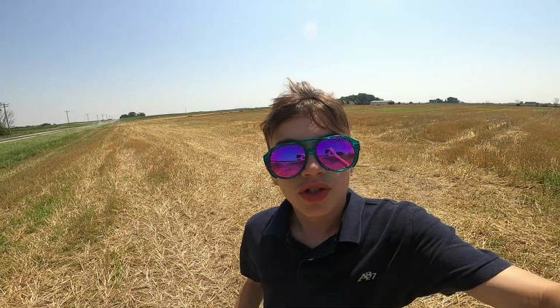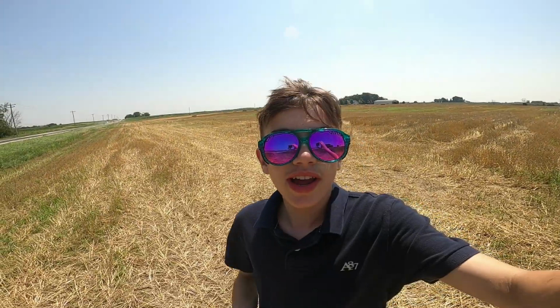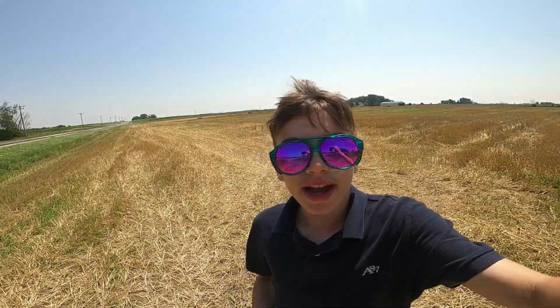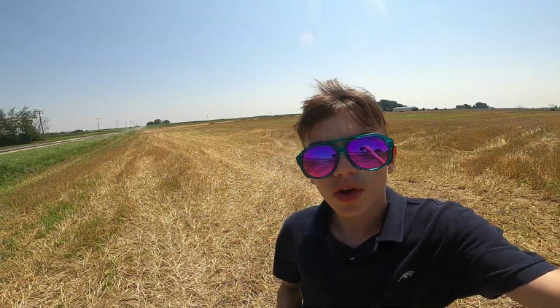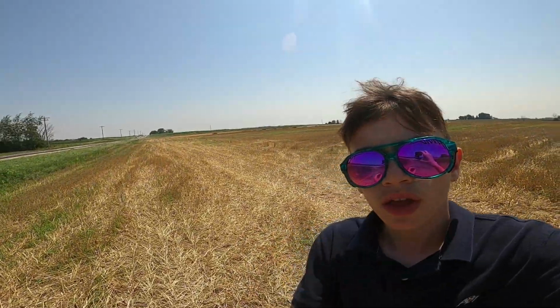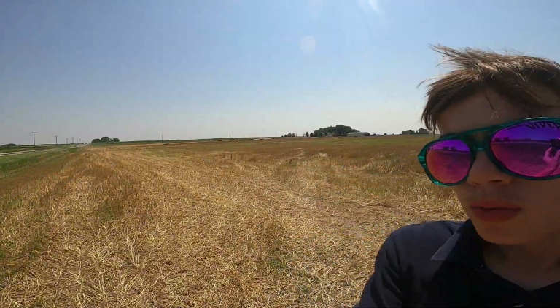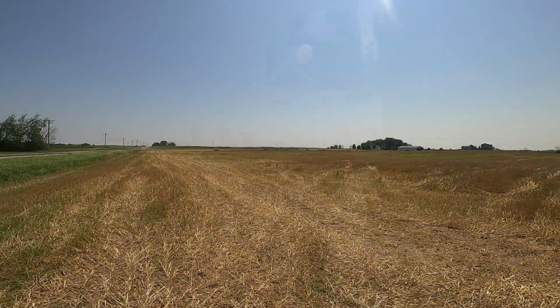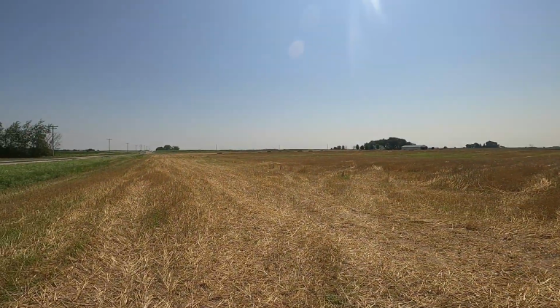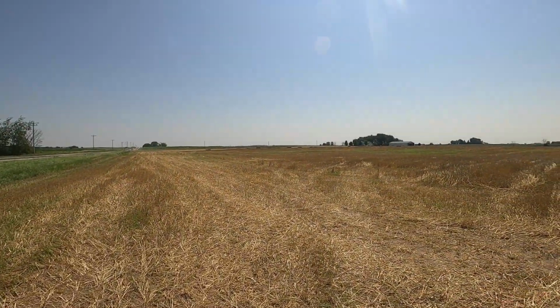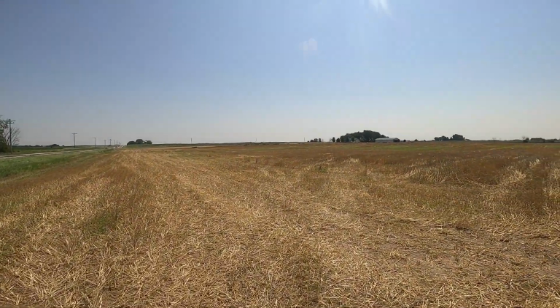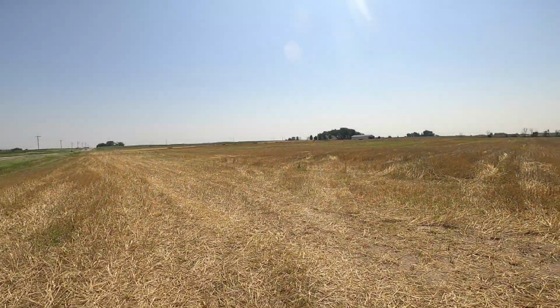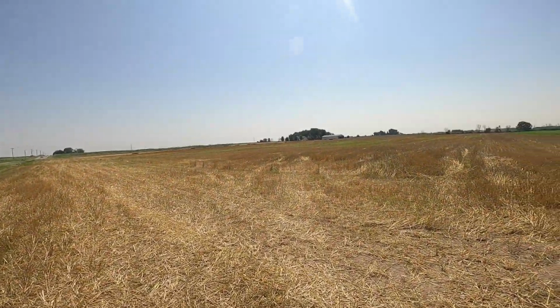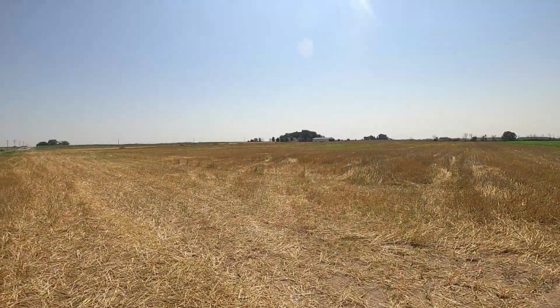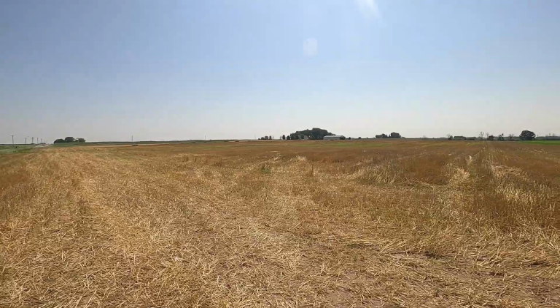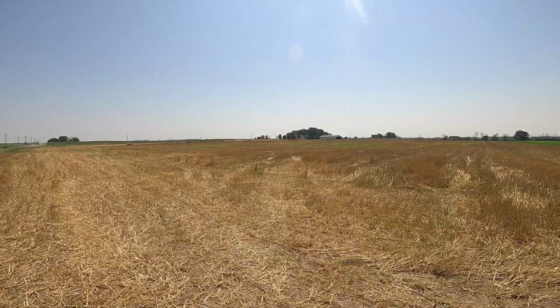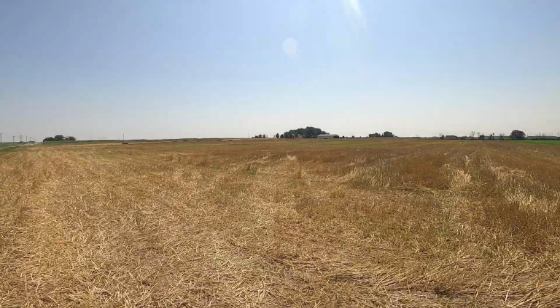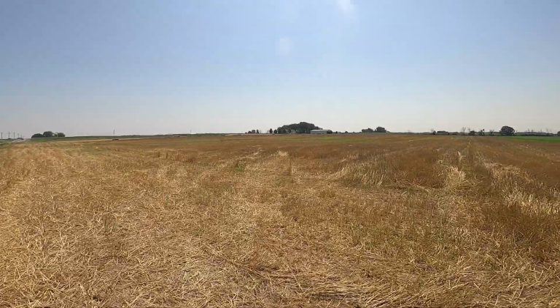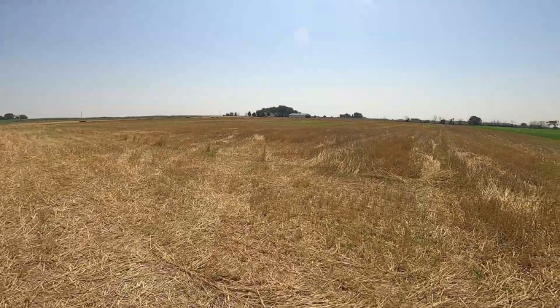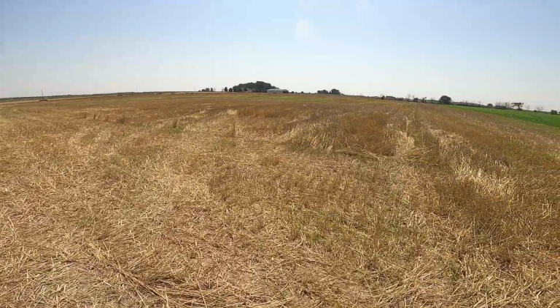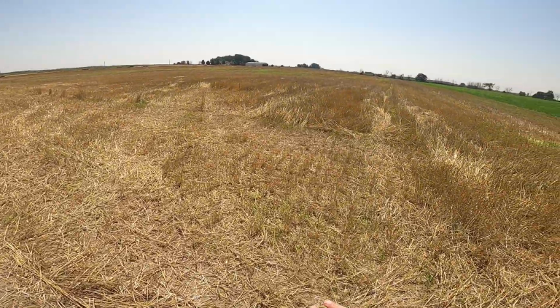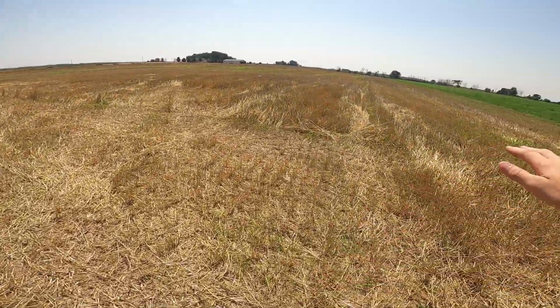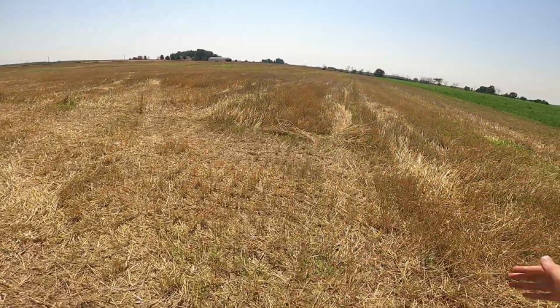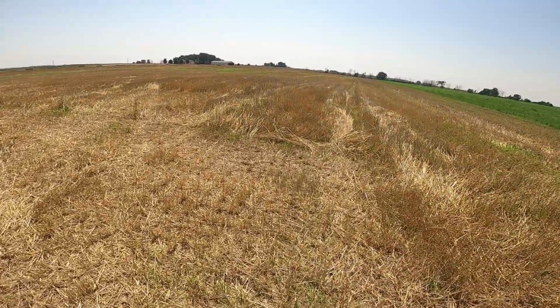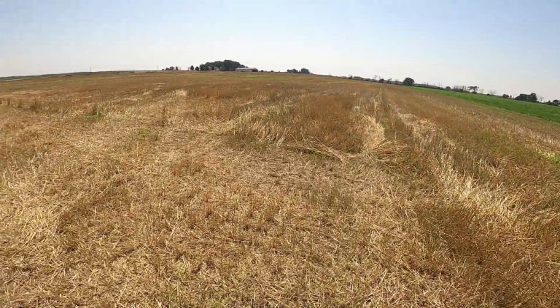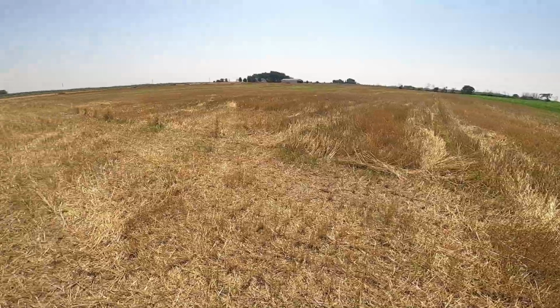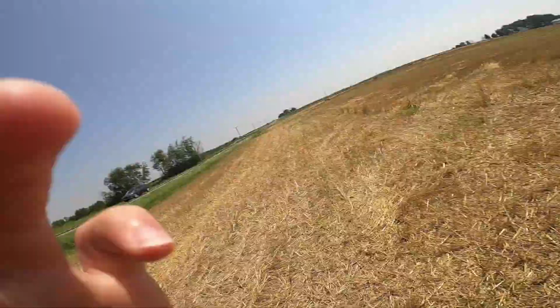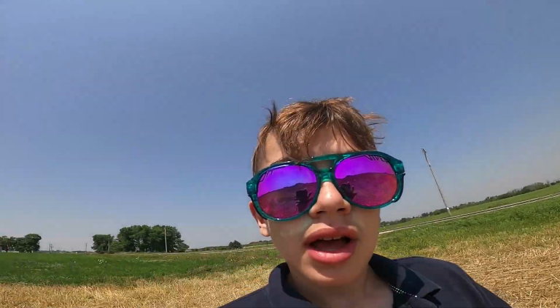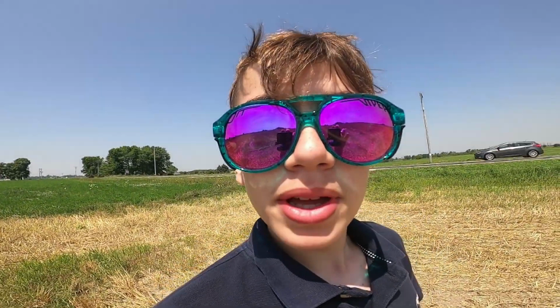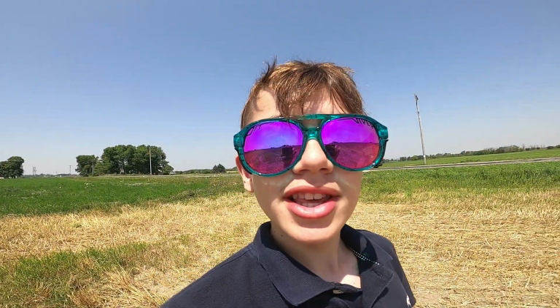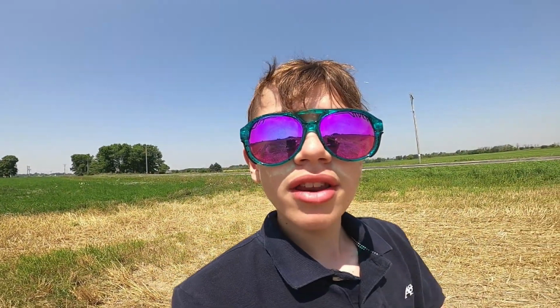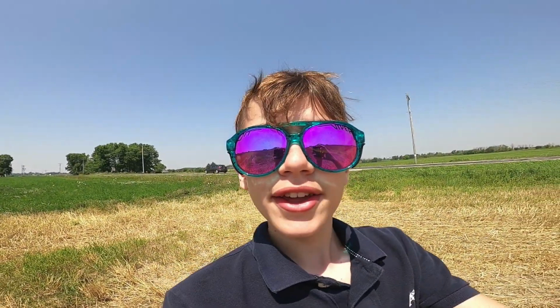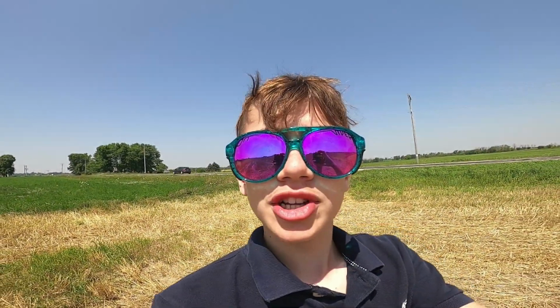So here I am back in the field, we have finished combining, and in a future video I will be telling you what we did with all the stuff that the combine spits out. I hope you enjoyed this one, thank you for watching.